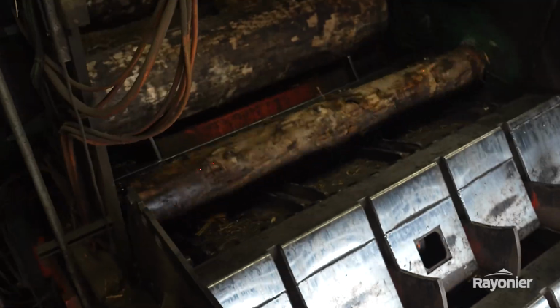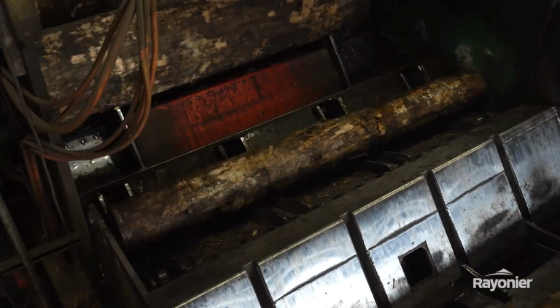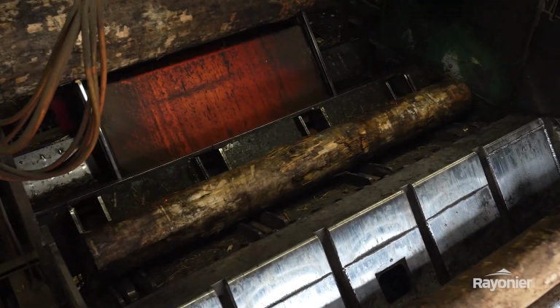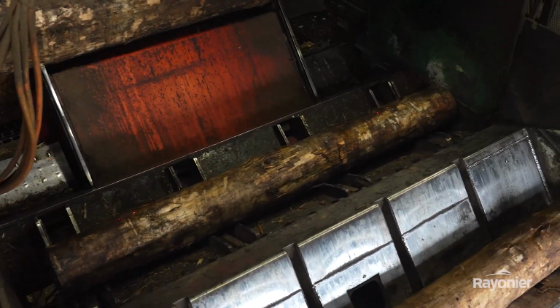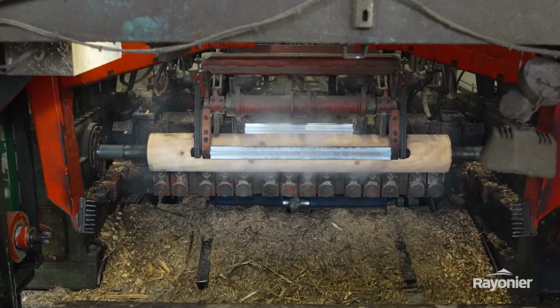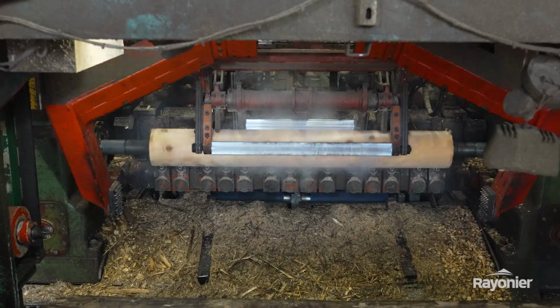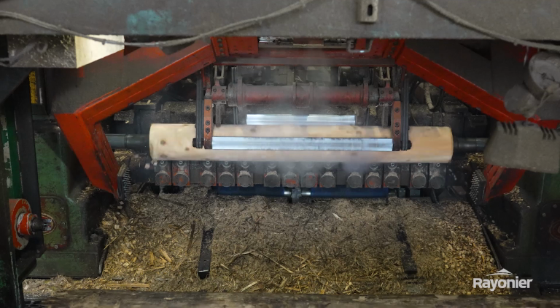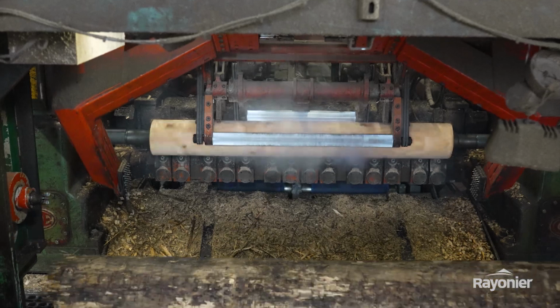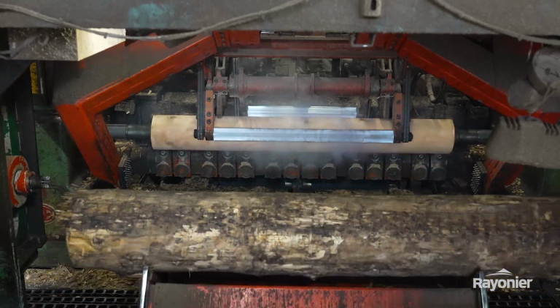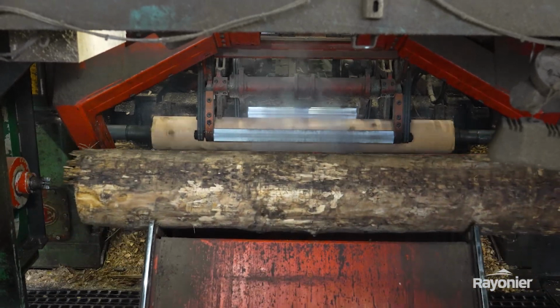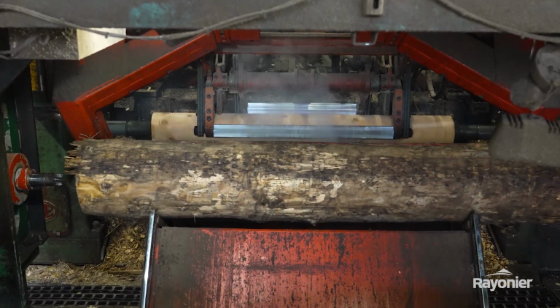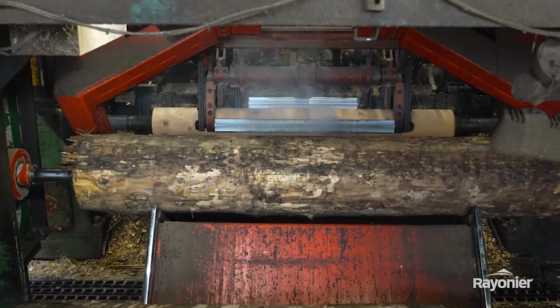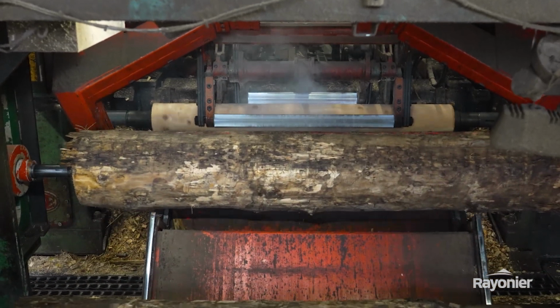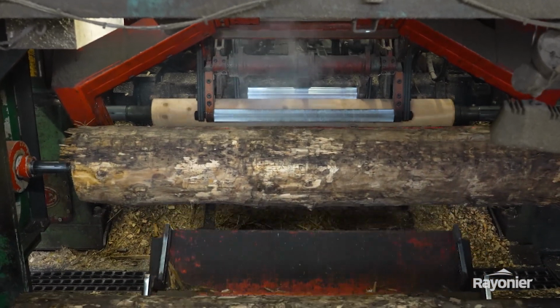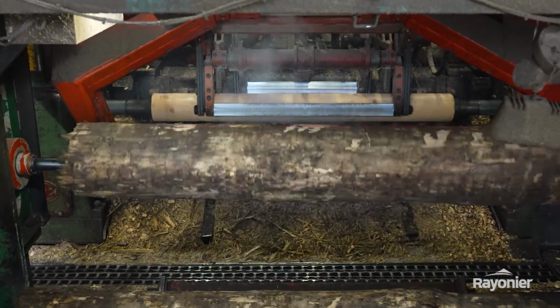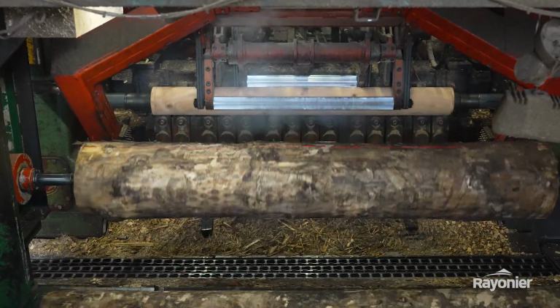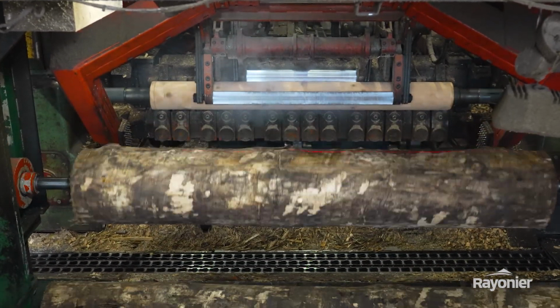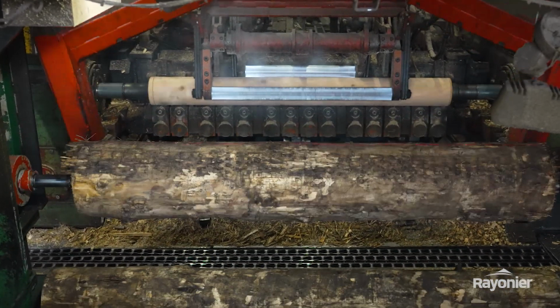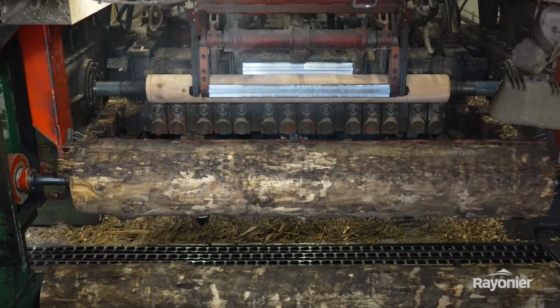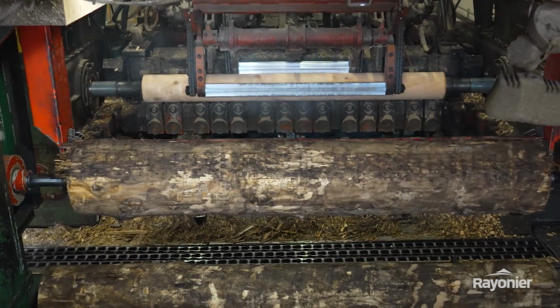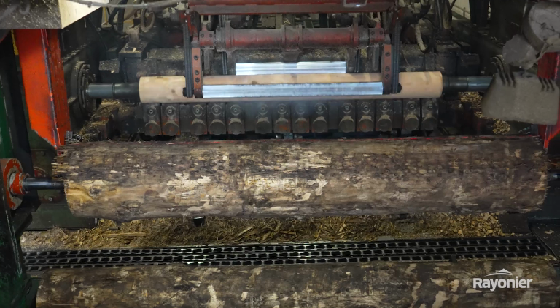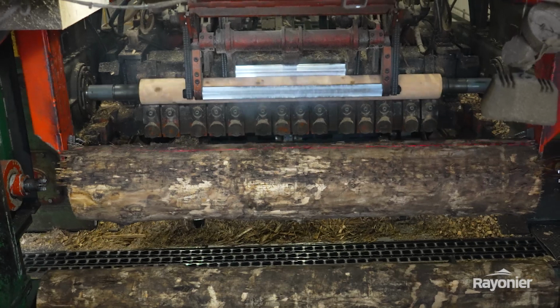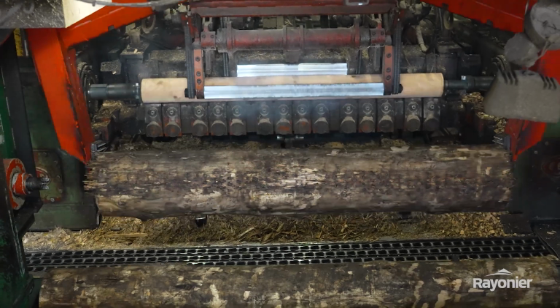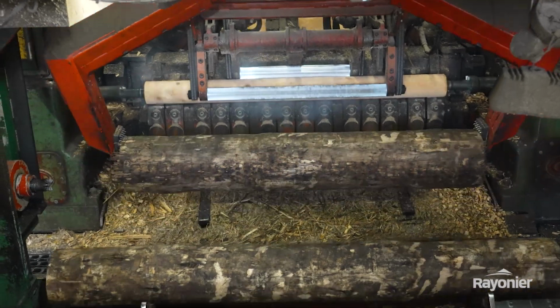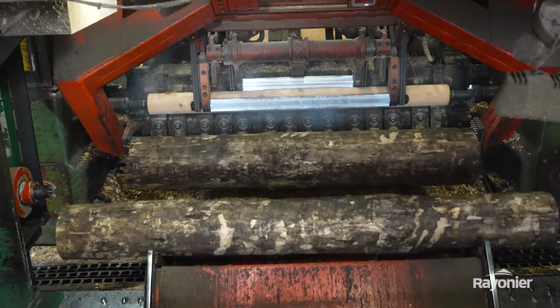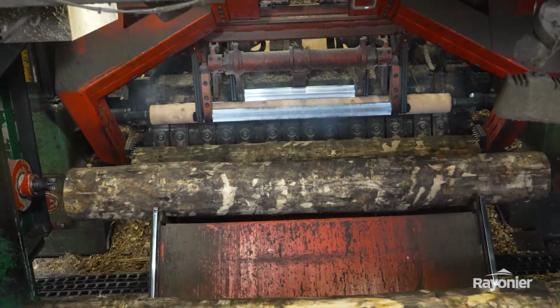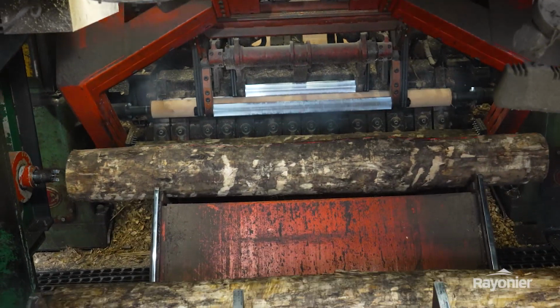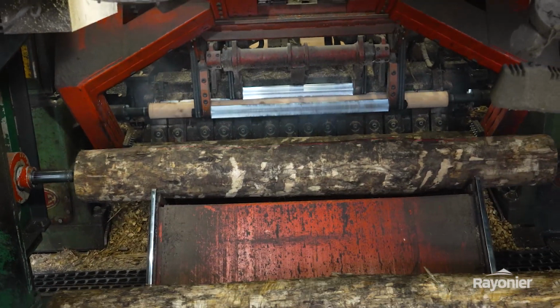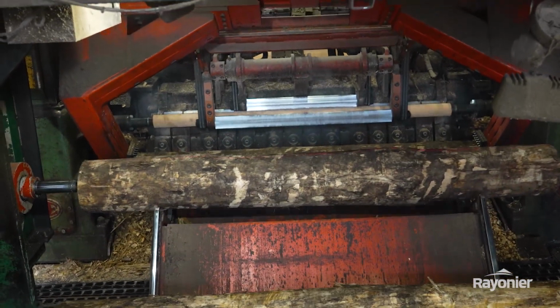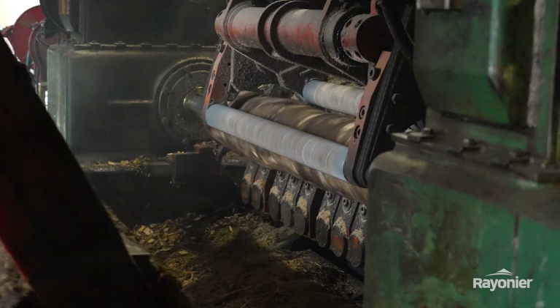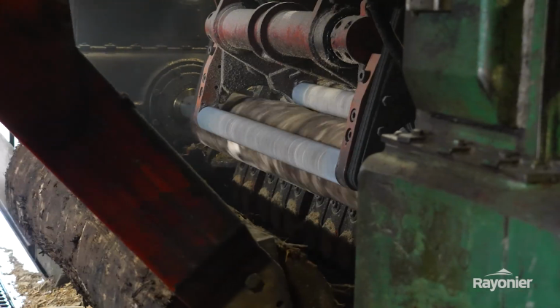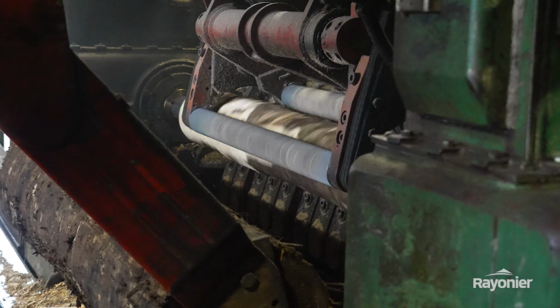What the charger is doing is finding the perfect XY center for us to recover as much out of that piece of wood as possible. The pendulum will come back, pick that block up, bring it into the lathe, and then the peel process begins.